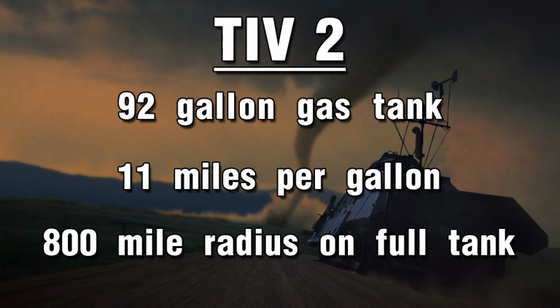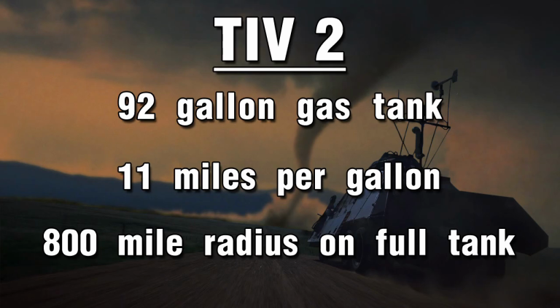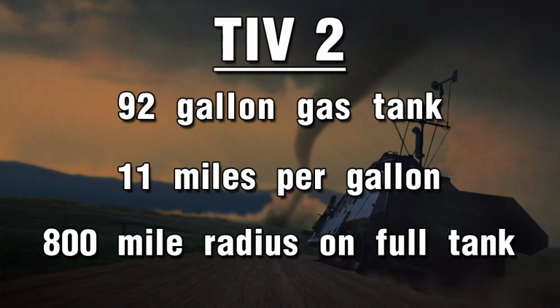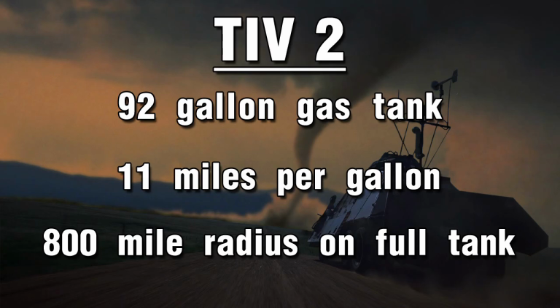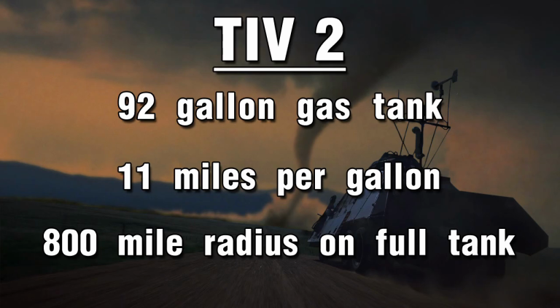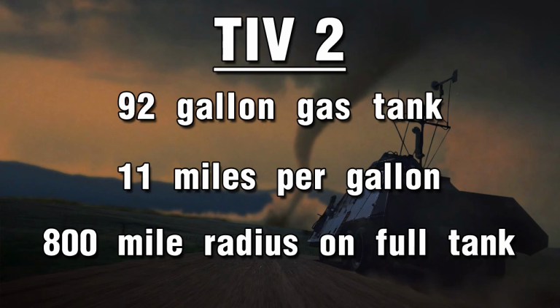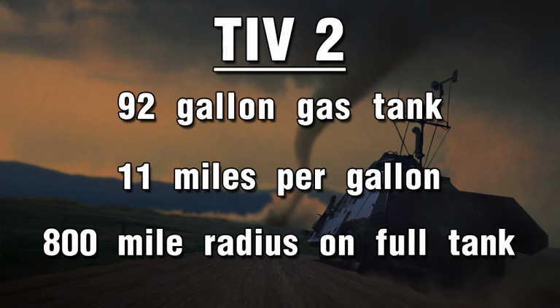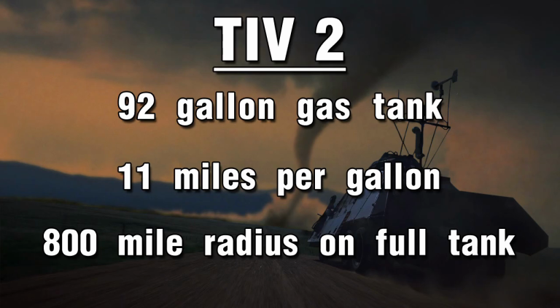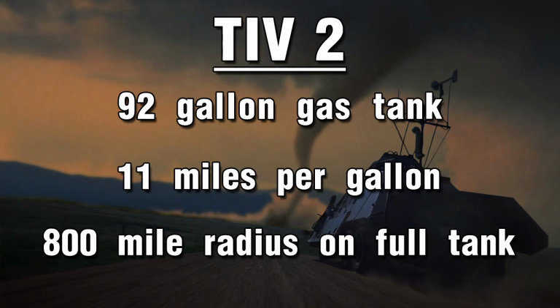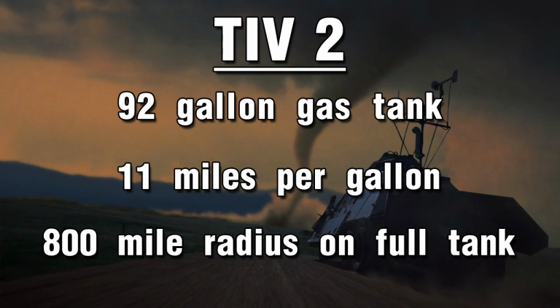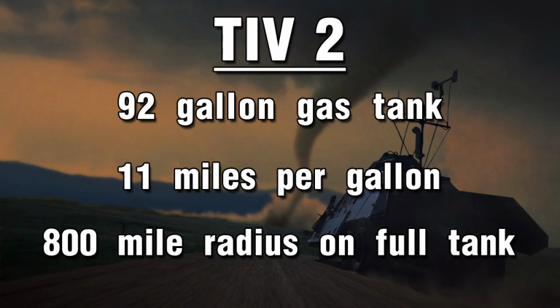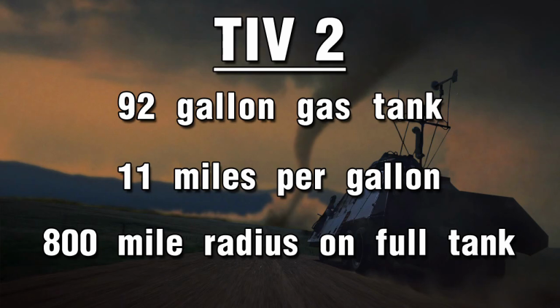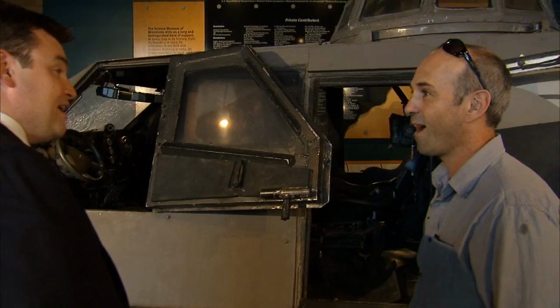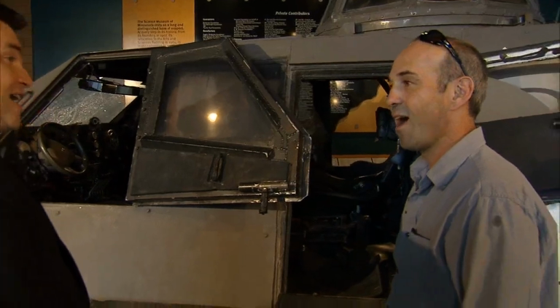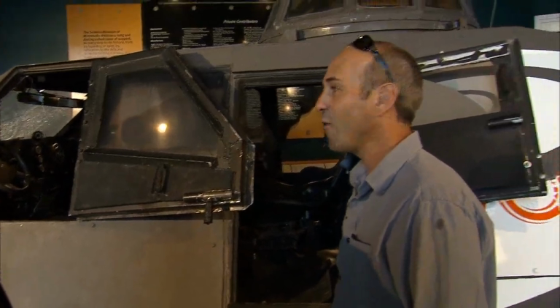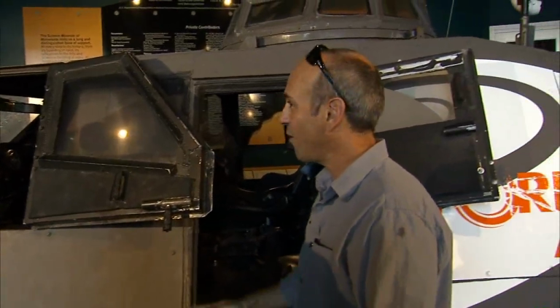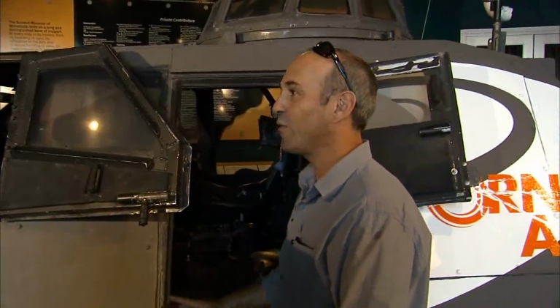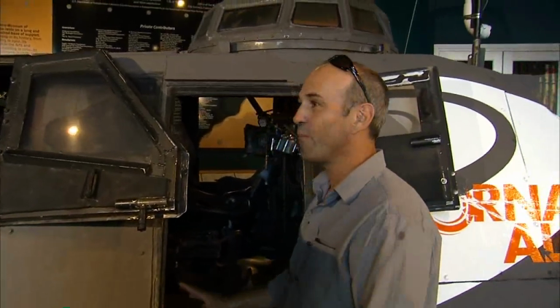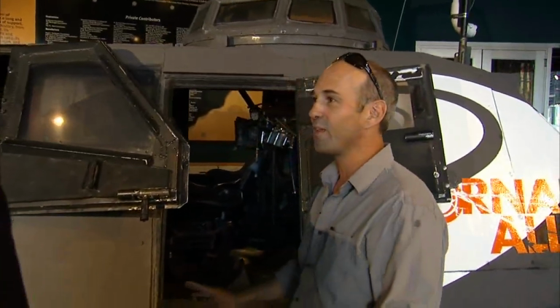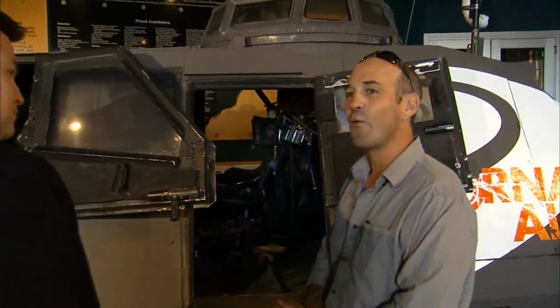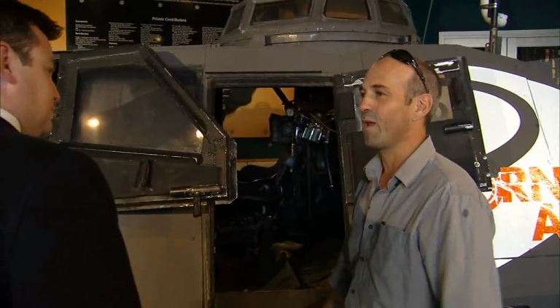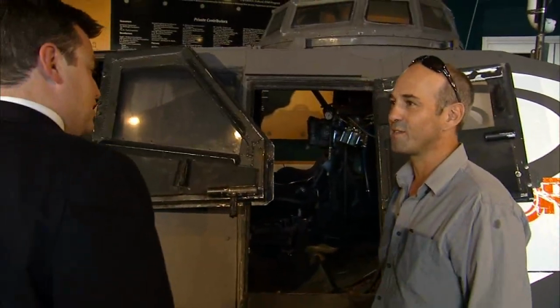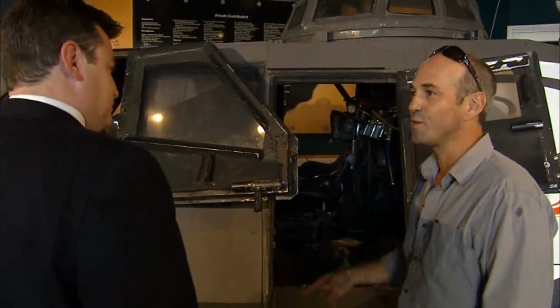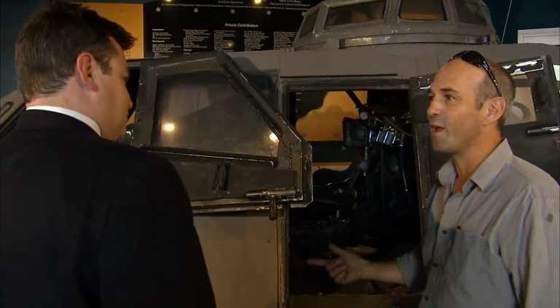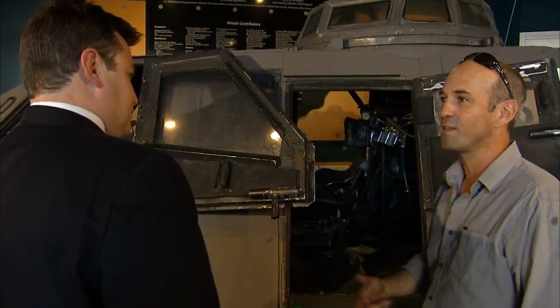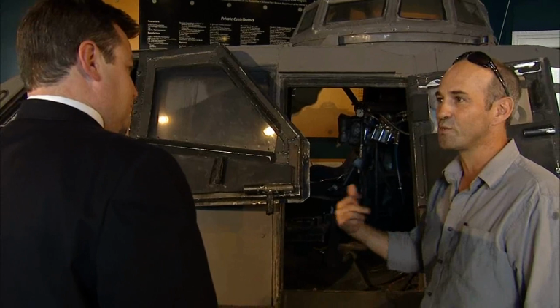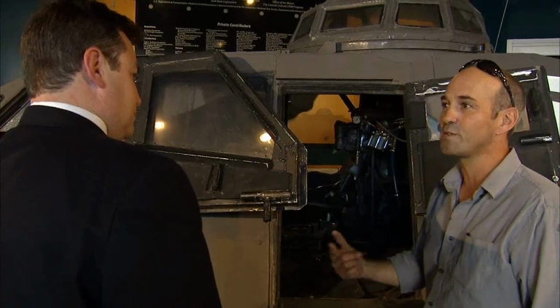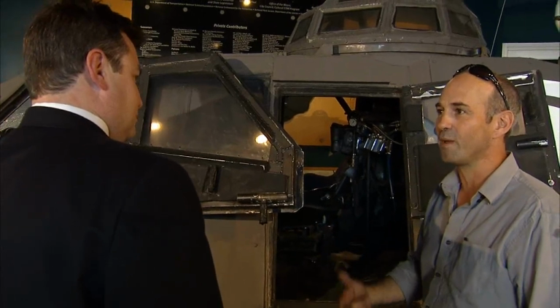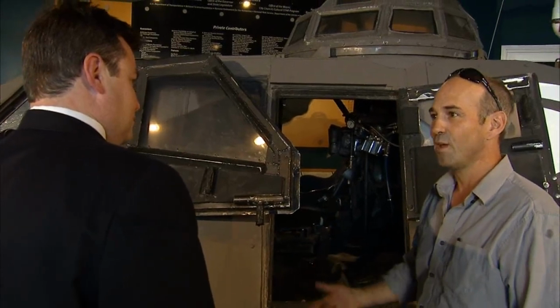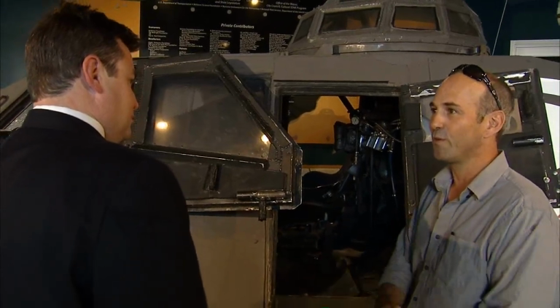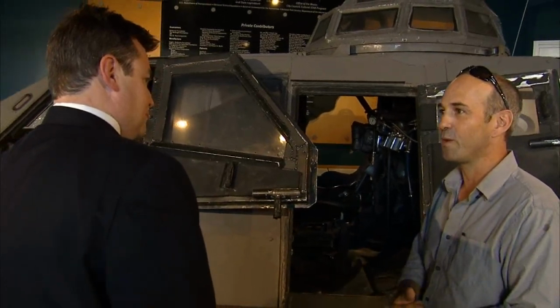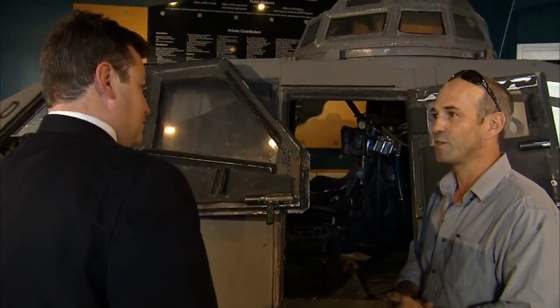We've got a 92-gallon tank so we've got a range of roughly about 800 miles. You don't want to be out of gas in the middle of where you need it. You fill up in the morning and then you don't worry about it, because the last thing you want is tornadoes happening while you're filling up at a gas station.